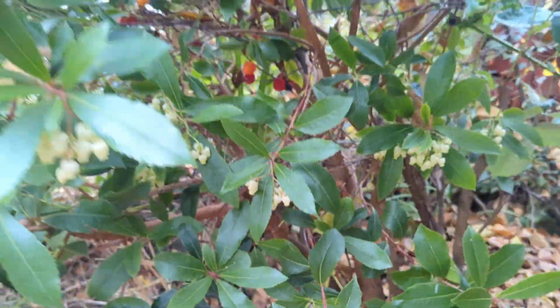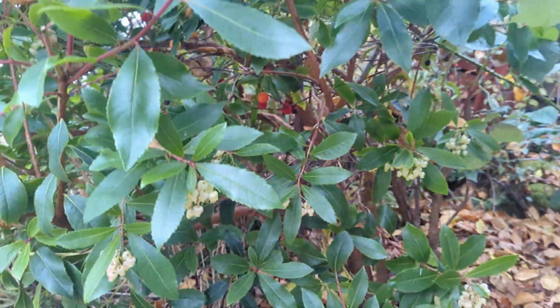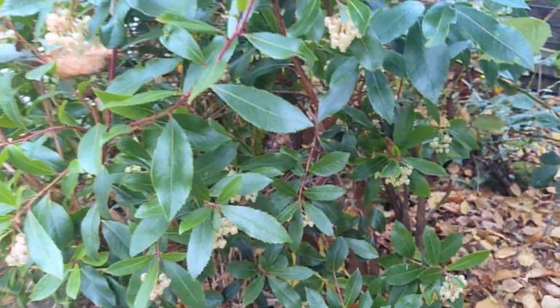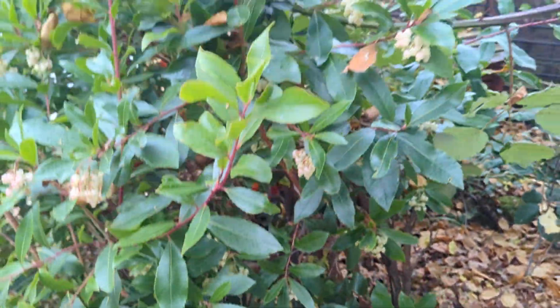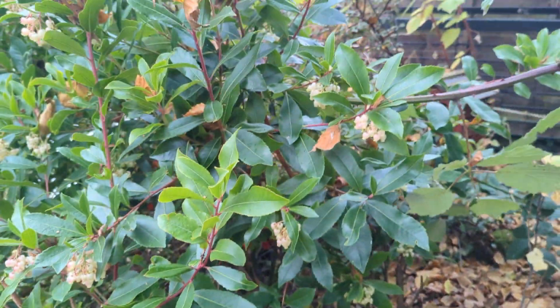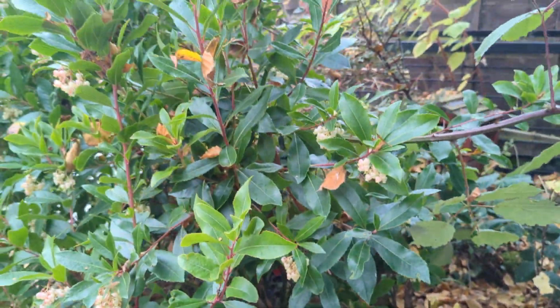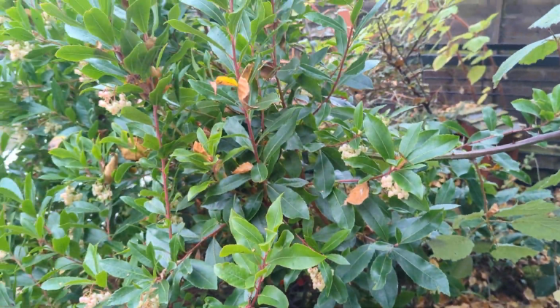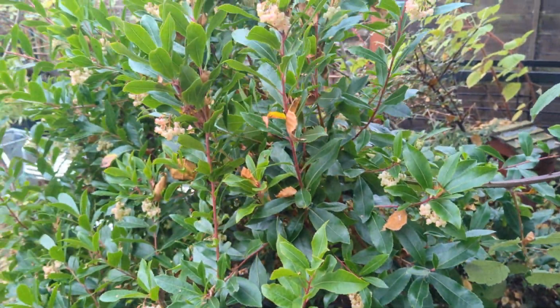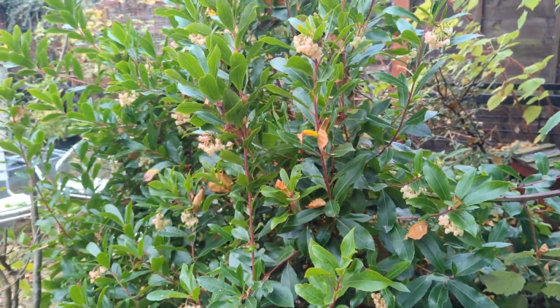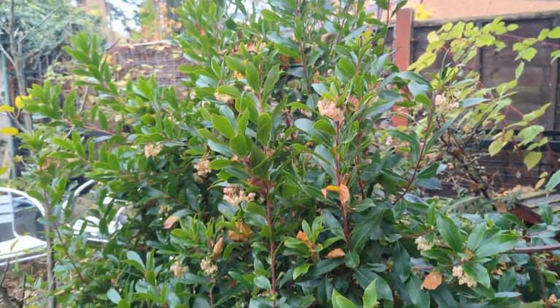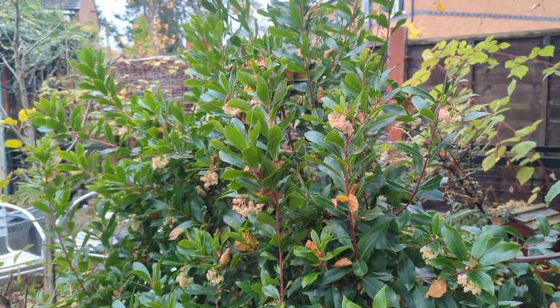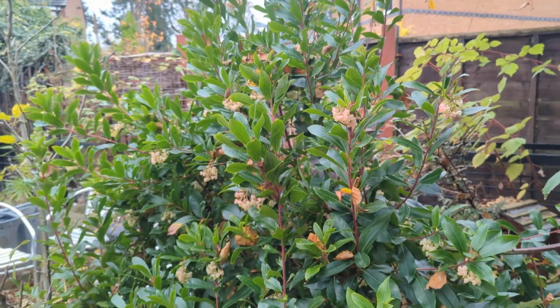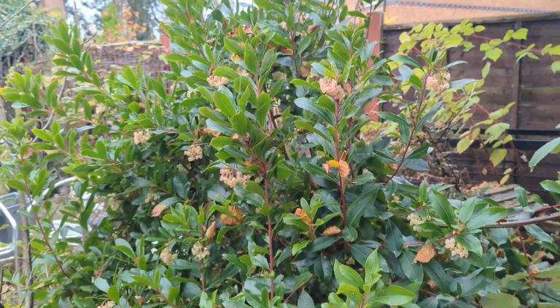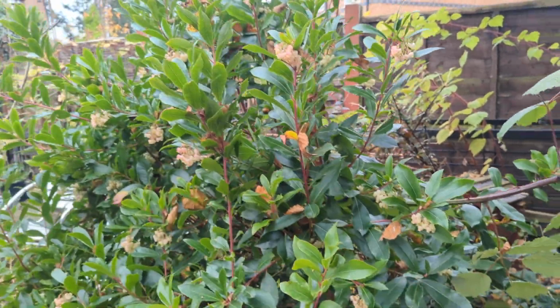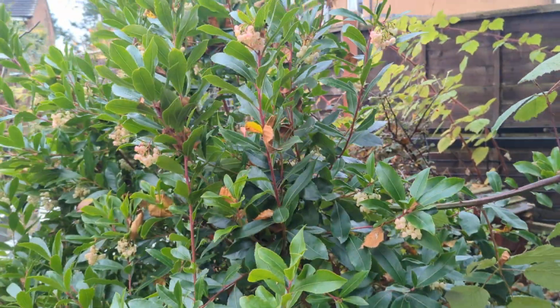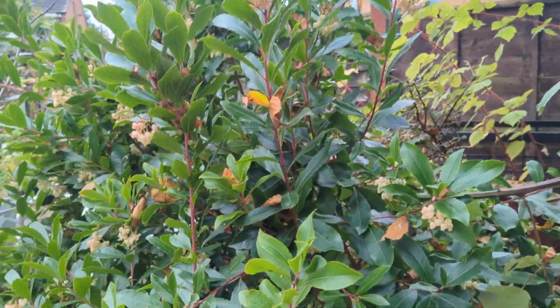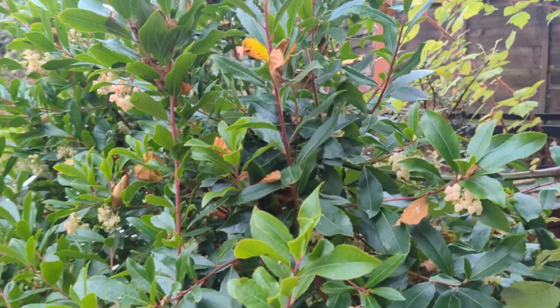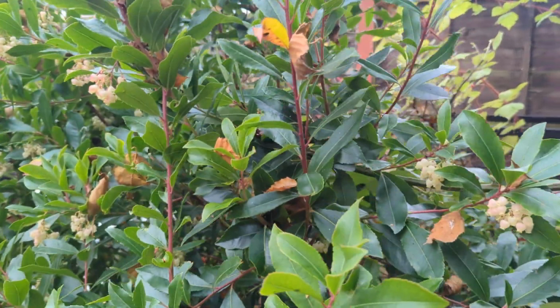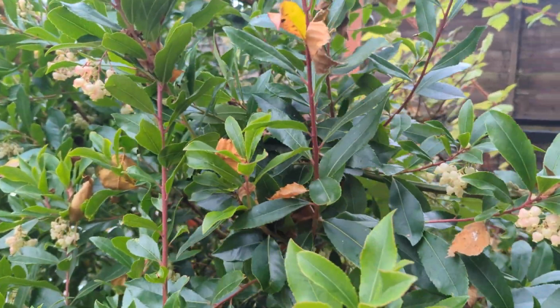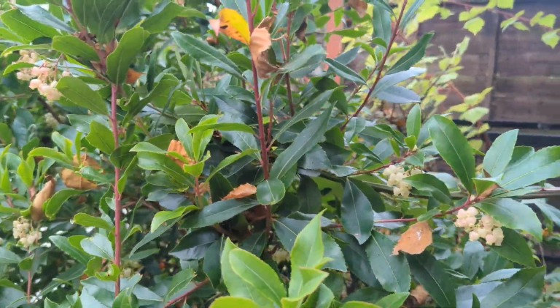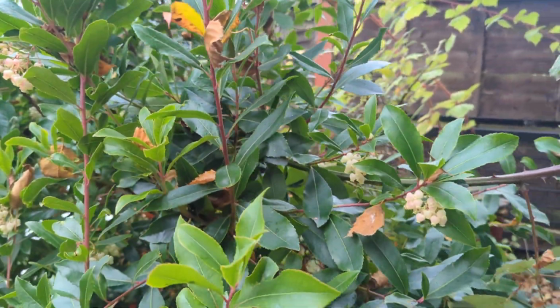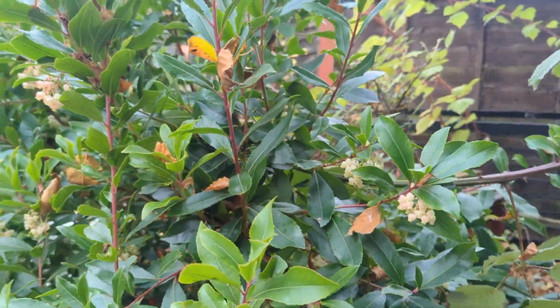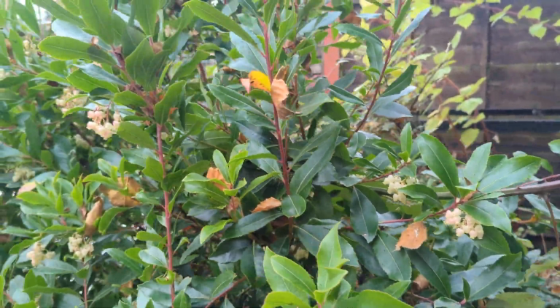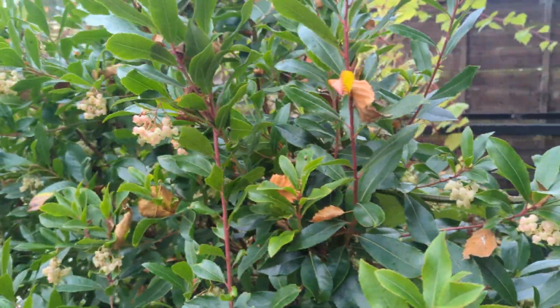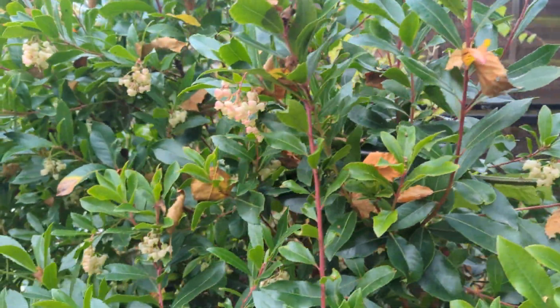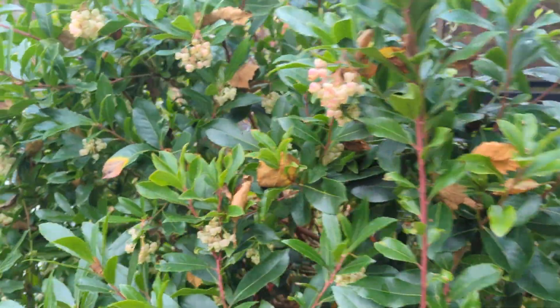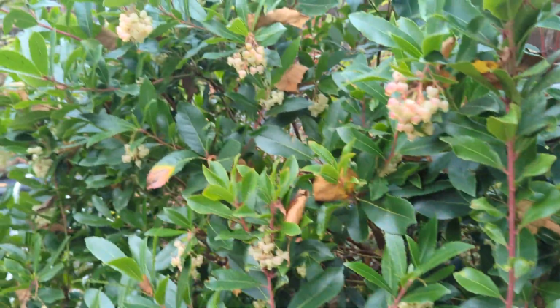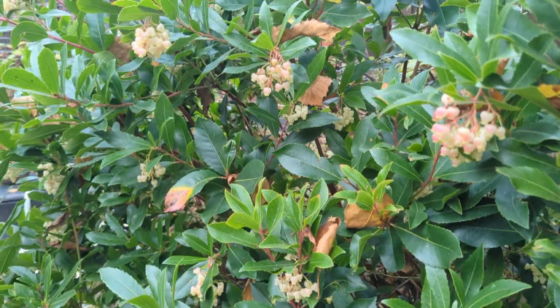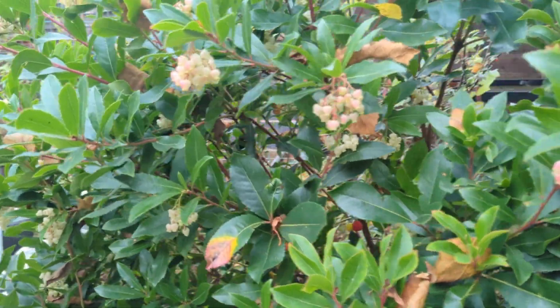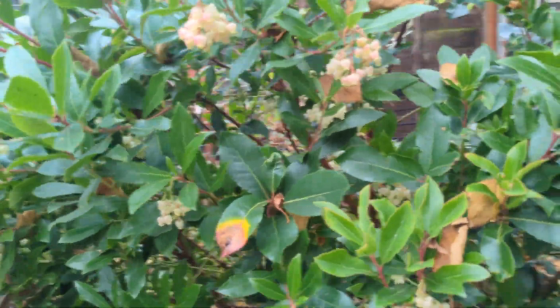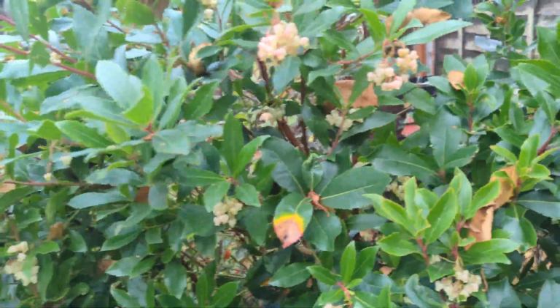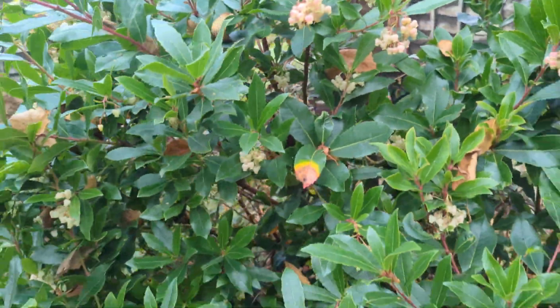Once established it does grow quite tall. Looking at my fruit tree now, it's probably about nine foot tall — it's quite large, as you can see if I pan back a bit.